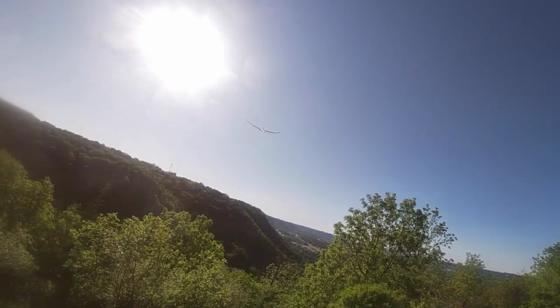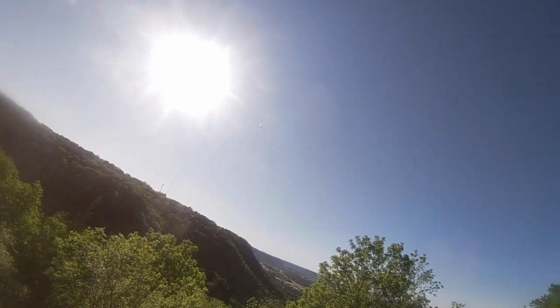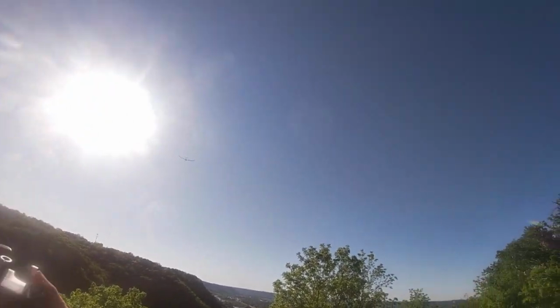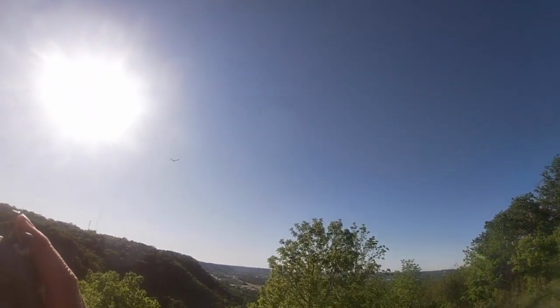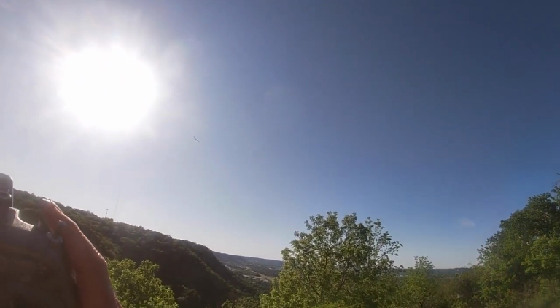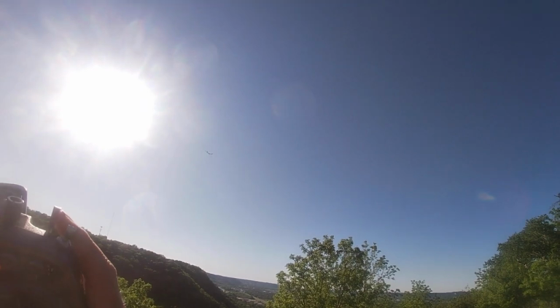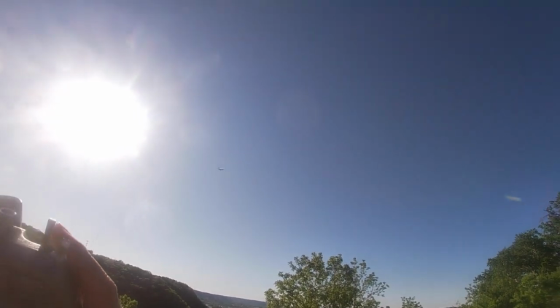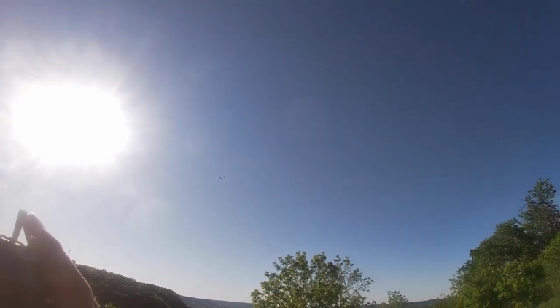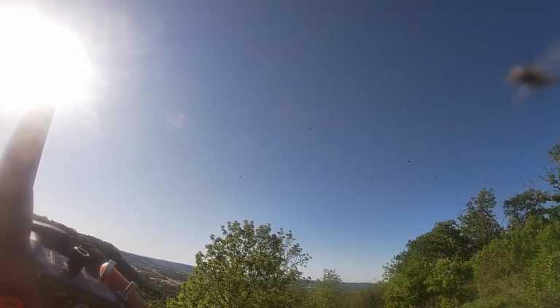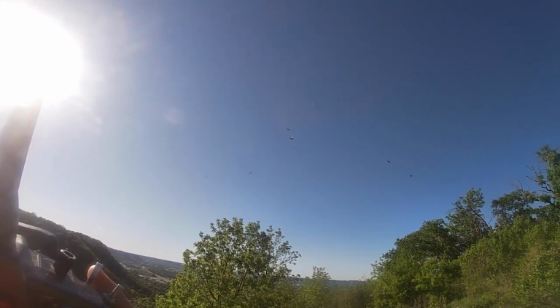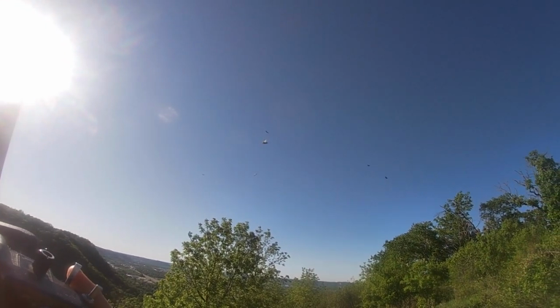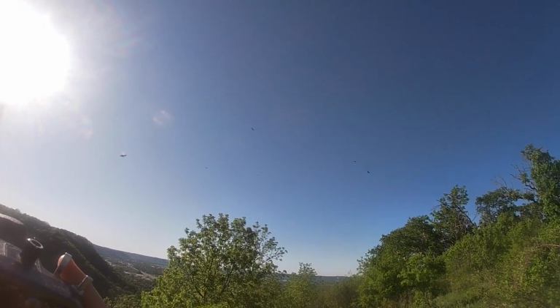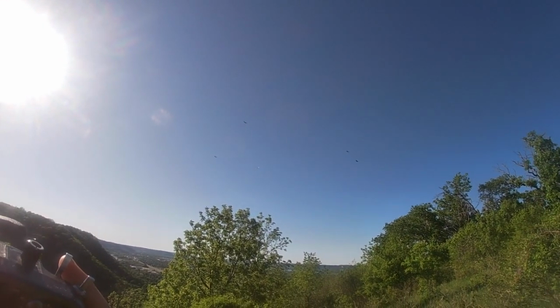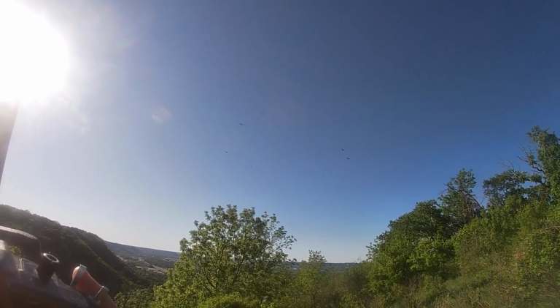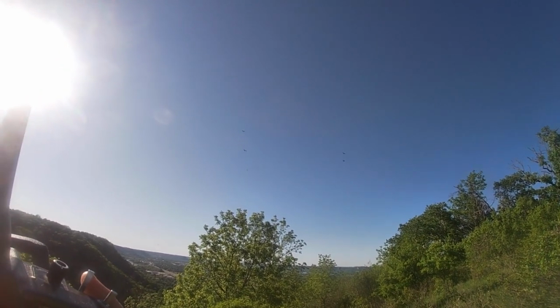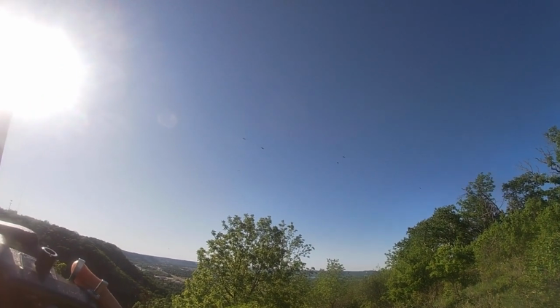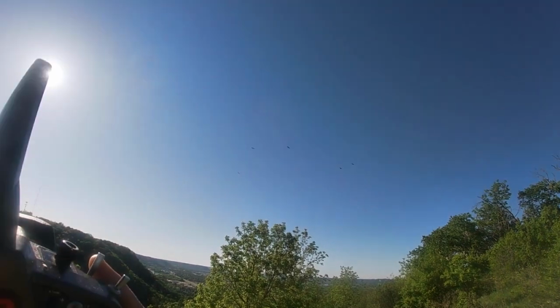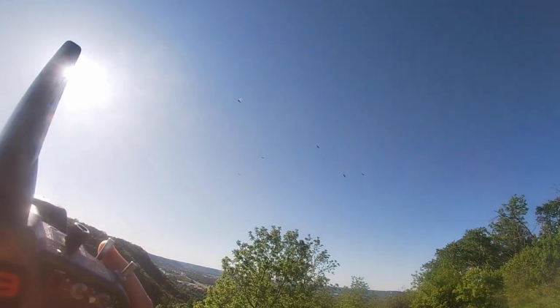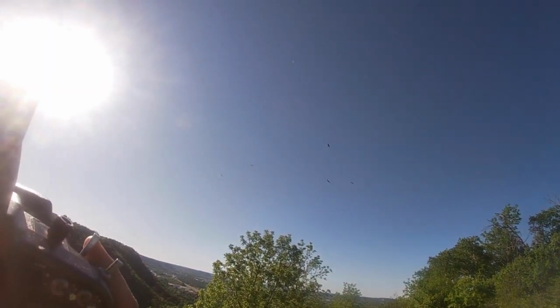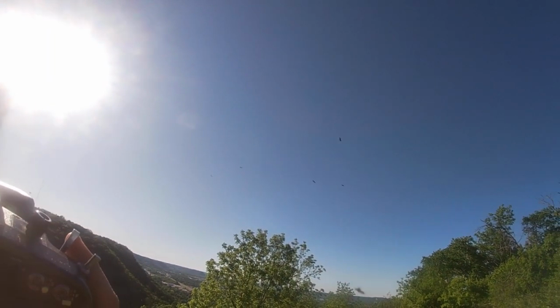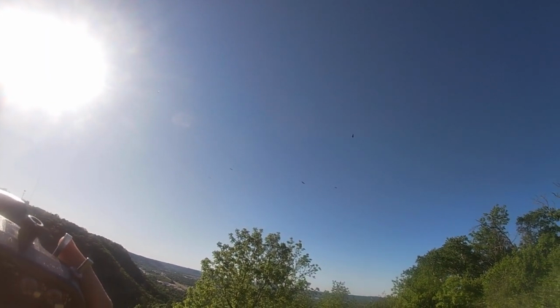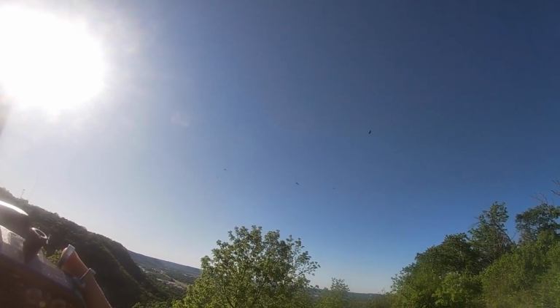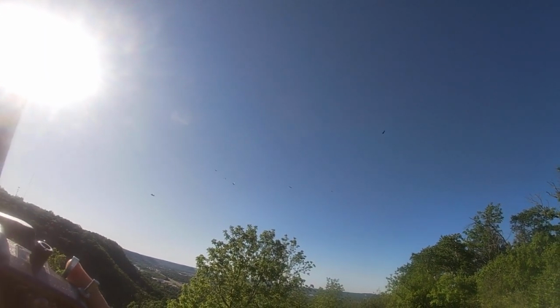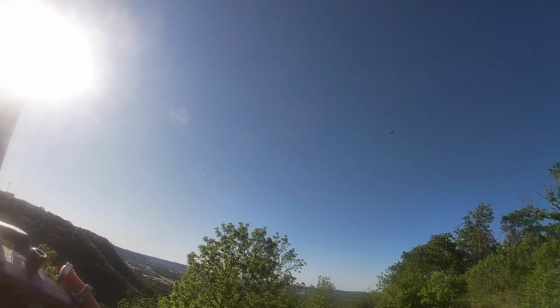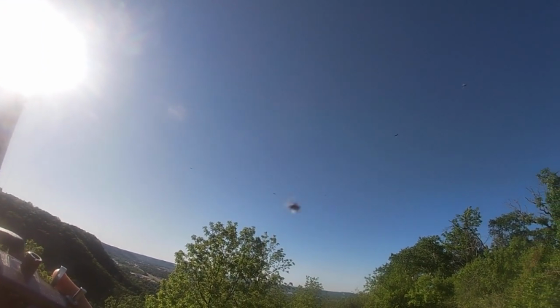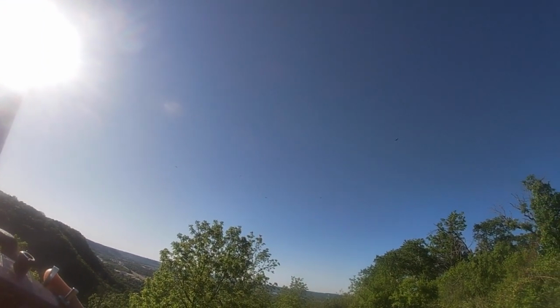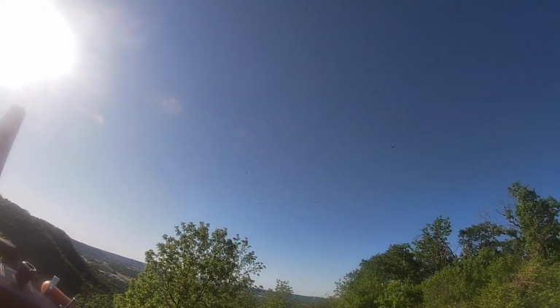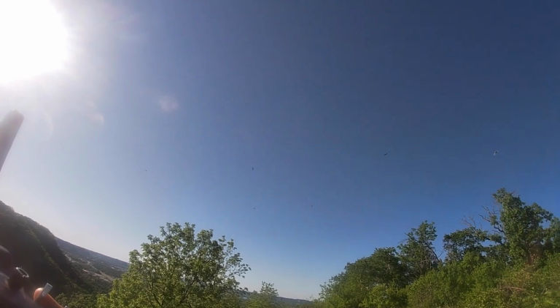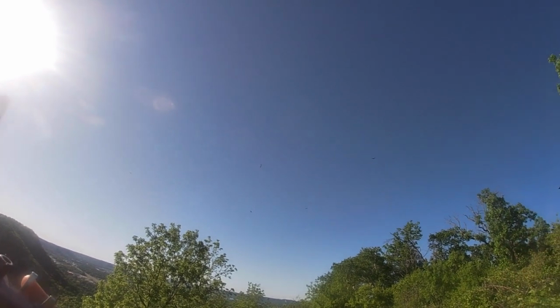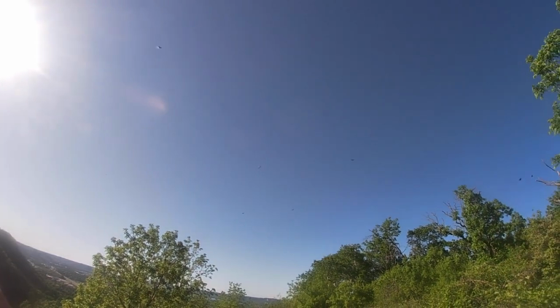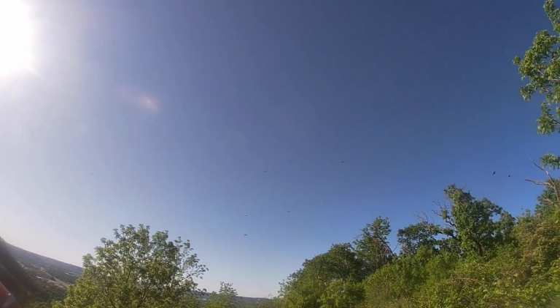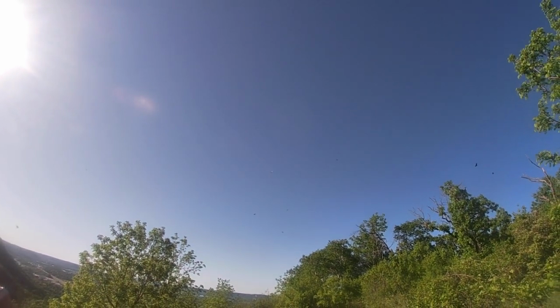Give it some power to get out over the valley and look what we have out here — a bunch of turkey vultures slope soaring. I had just the best time flying with them and they didn't seem to mind at all, and it kind of showed me where the lift was.